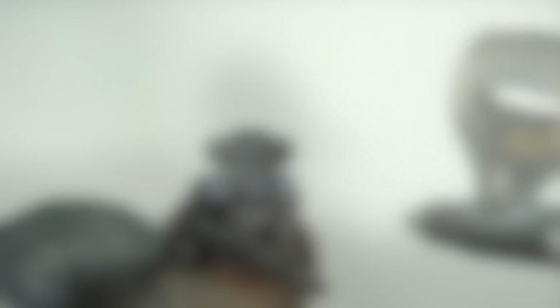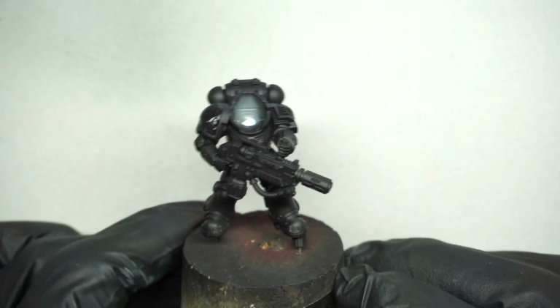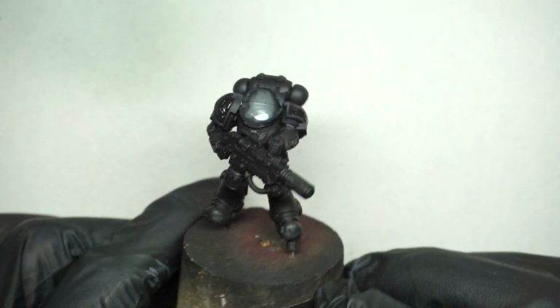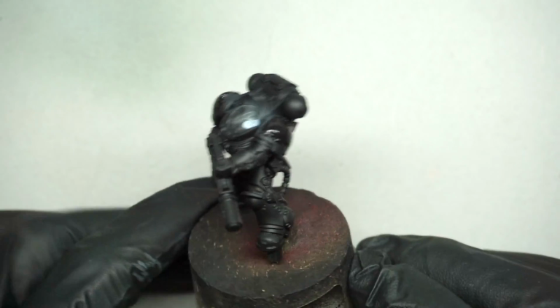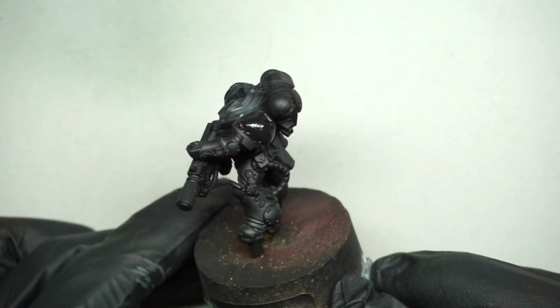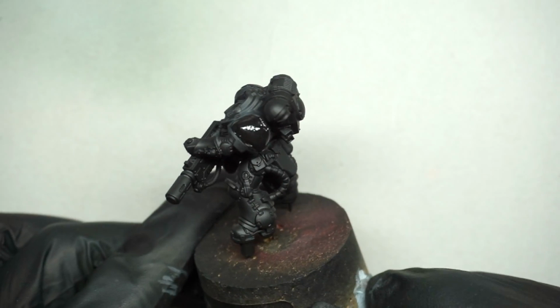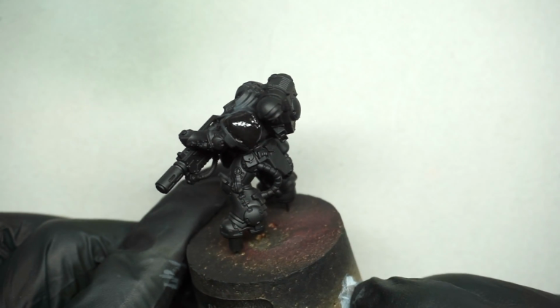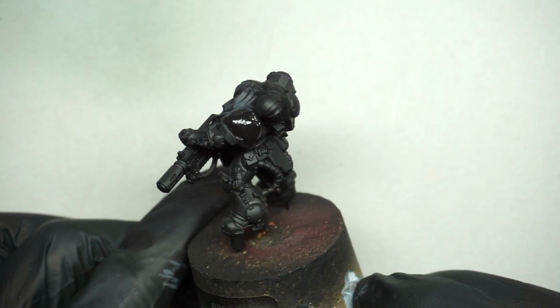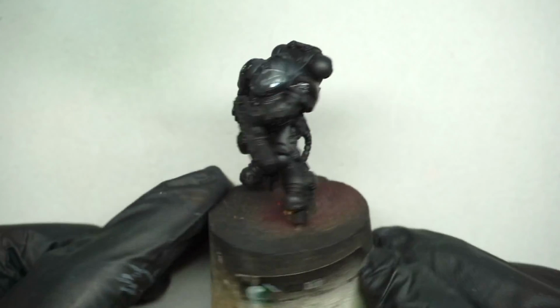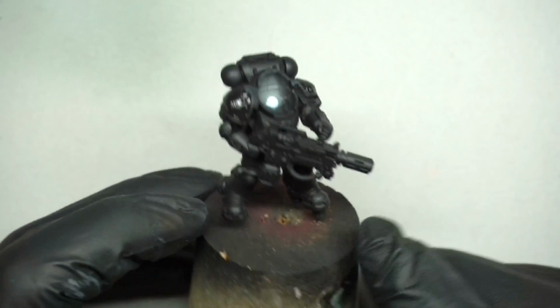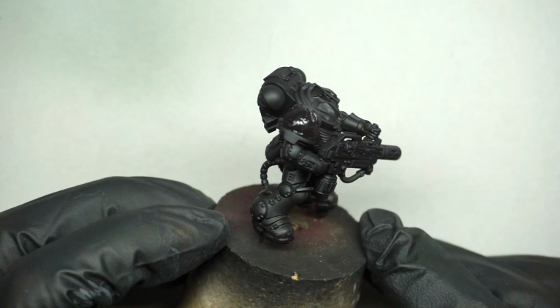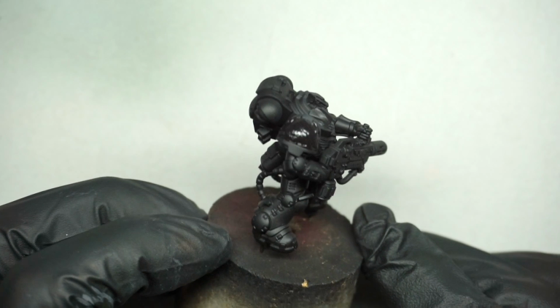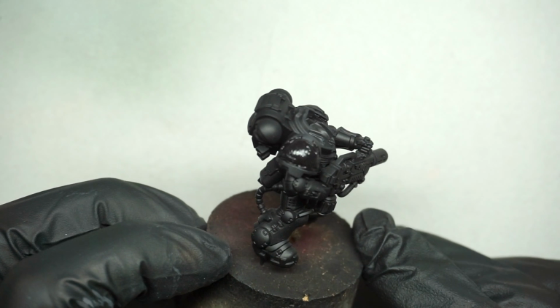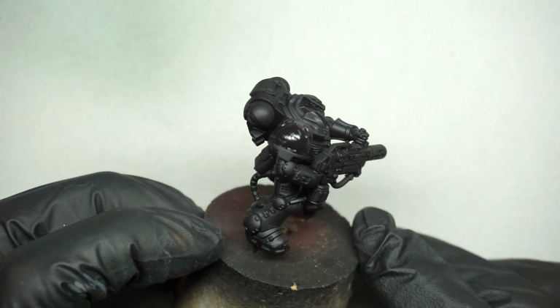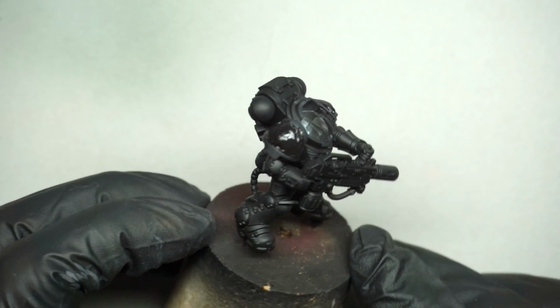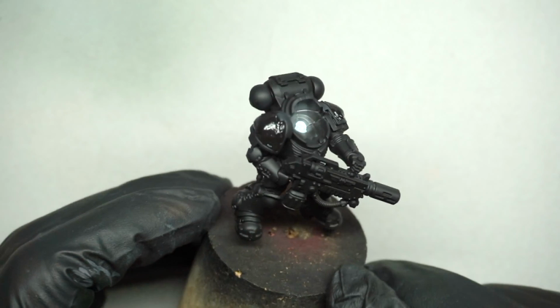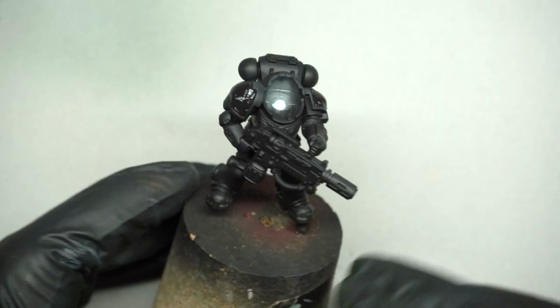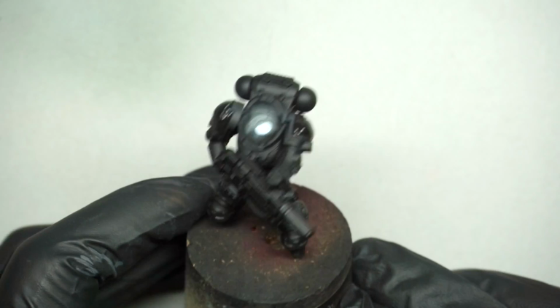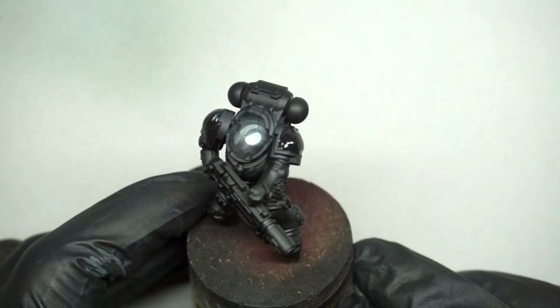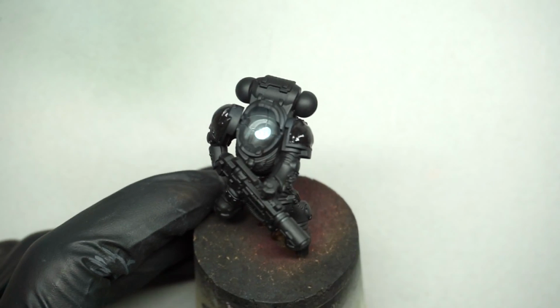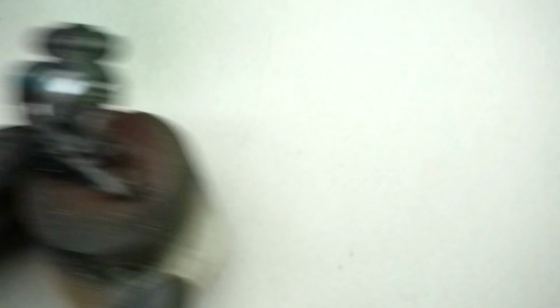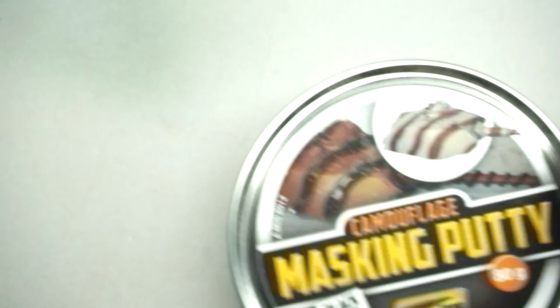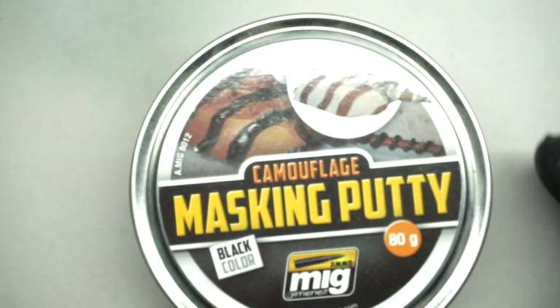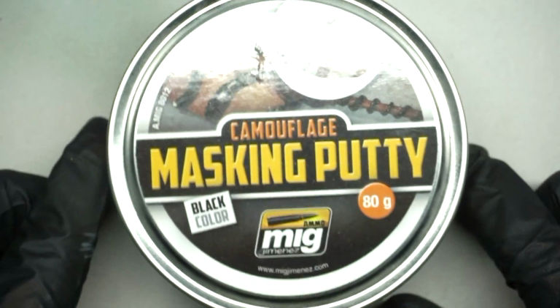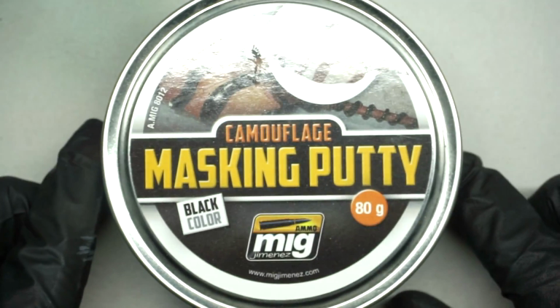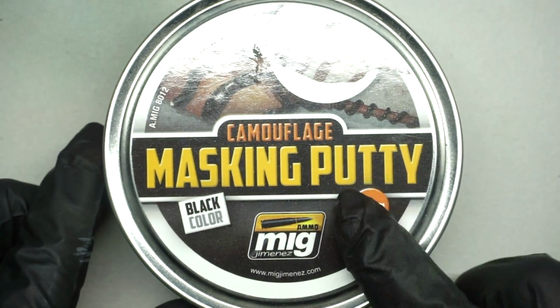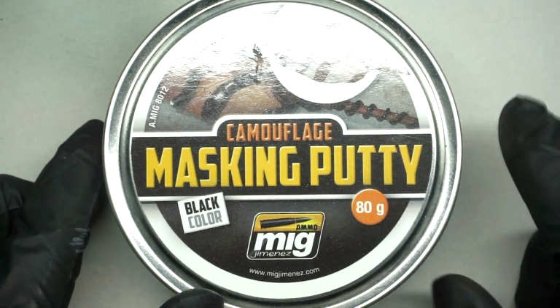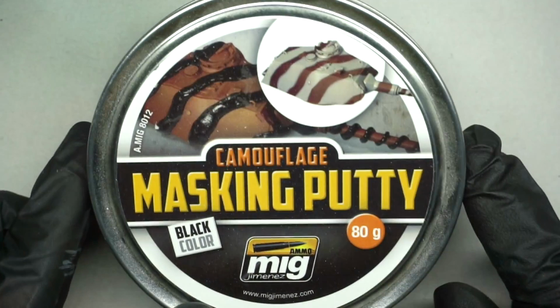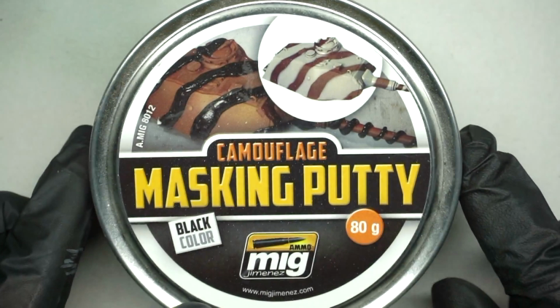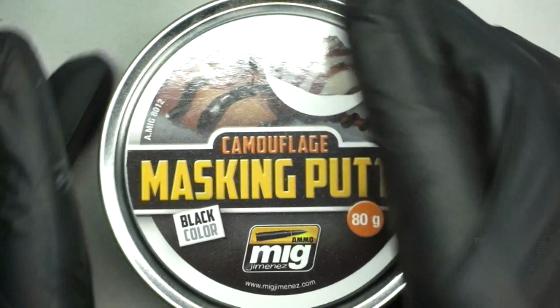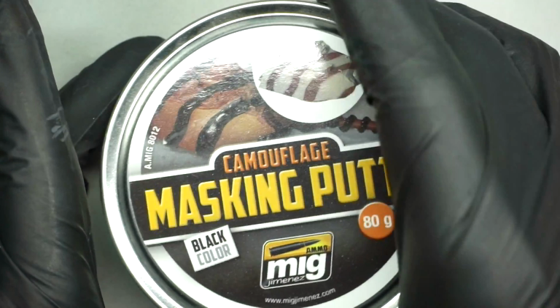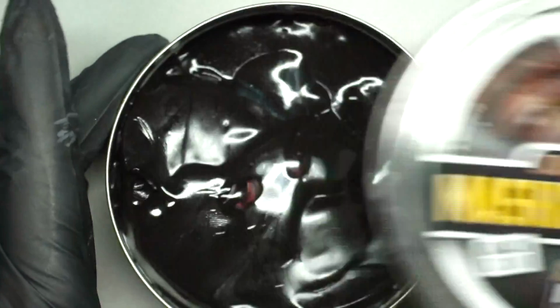I've removed the head — I'd only blue-tacked that in as well — and I've masked the shoulders. You can use whatever masking medium you like: masking putty or masking fluid, whatever. This is my favourite camouflage masking putty by MIG.